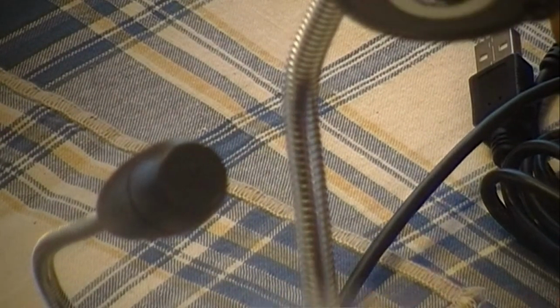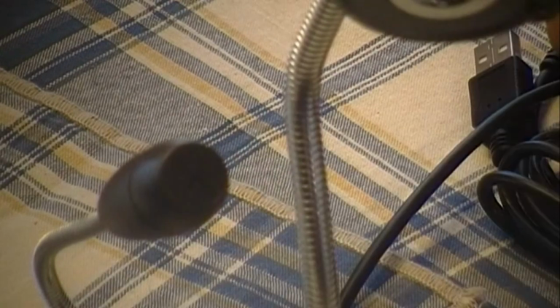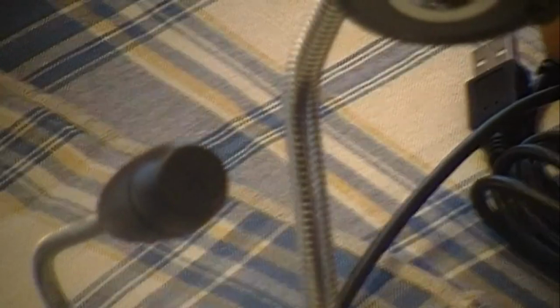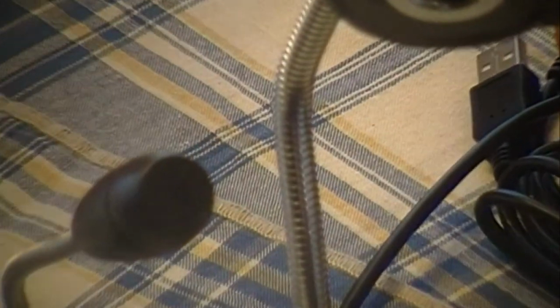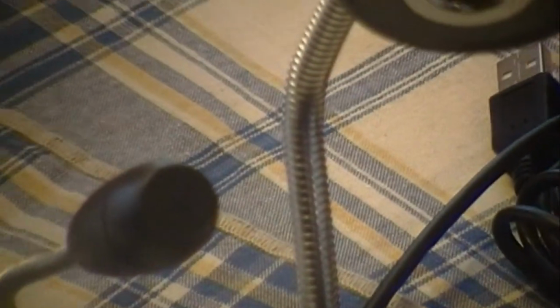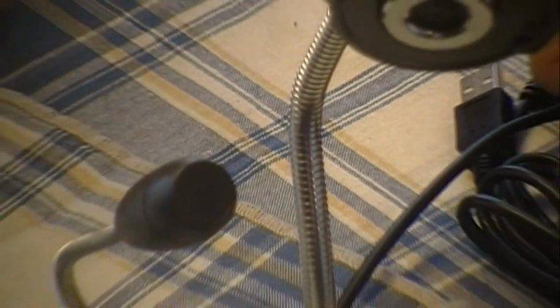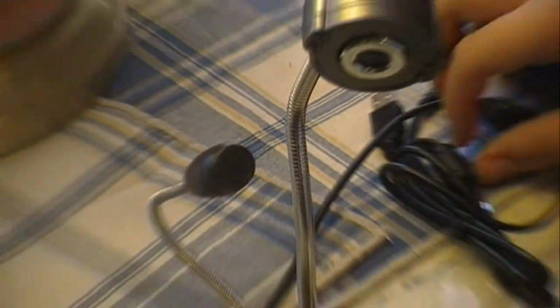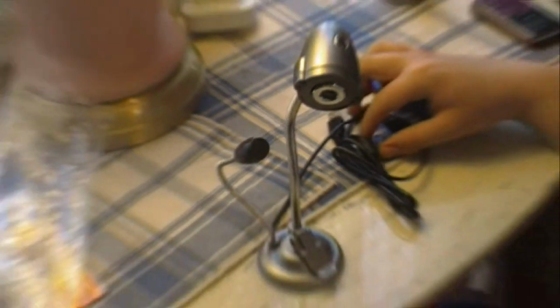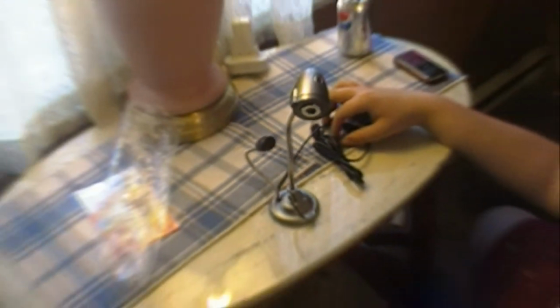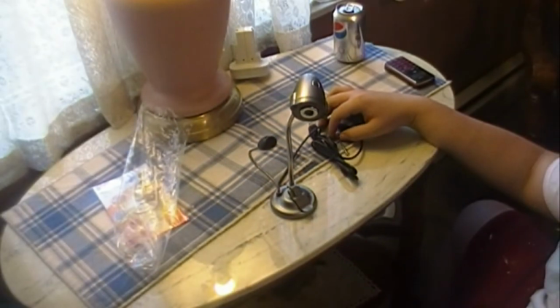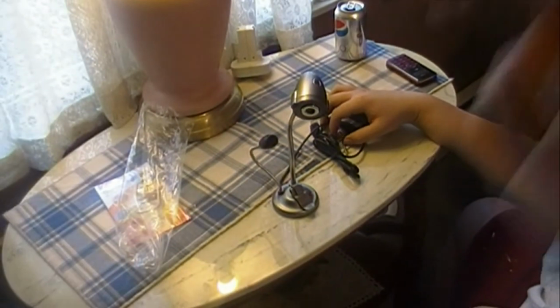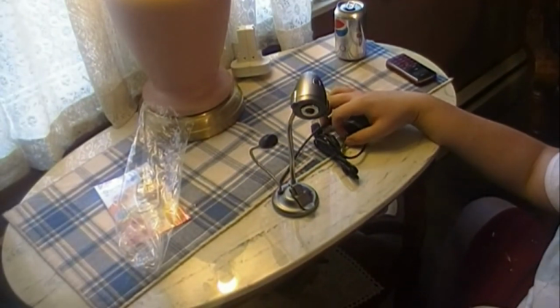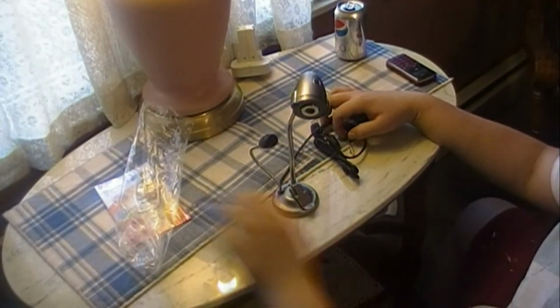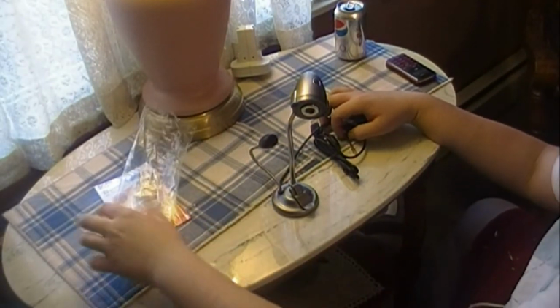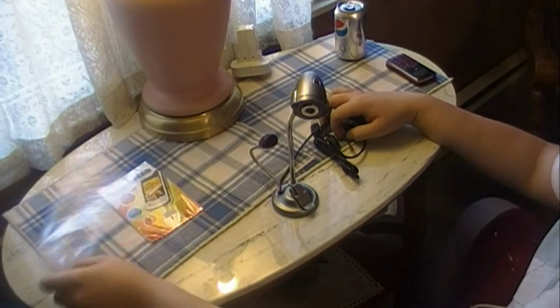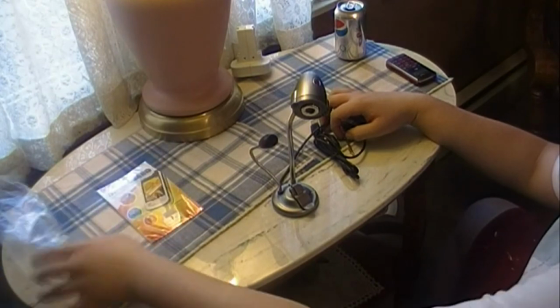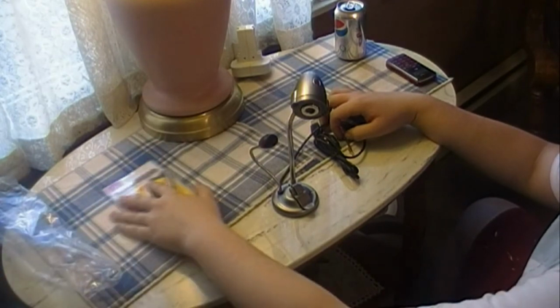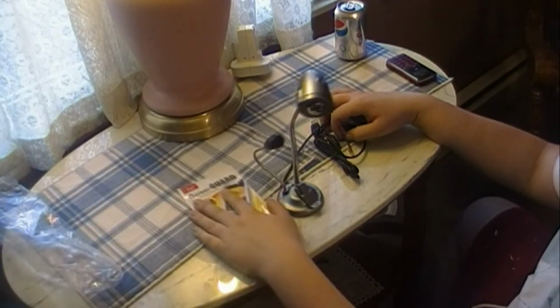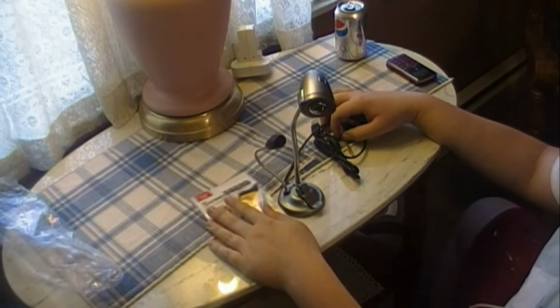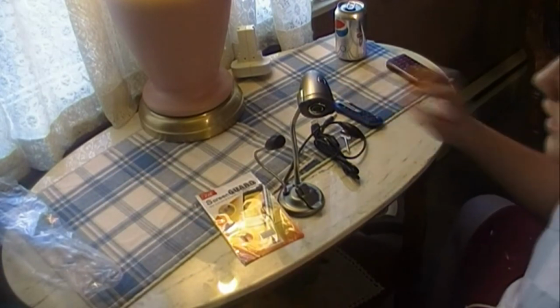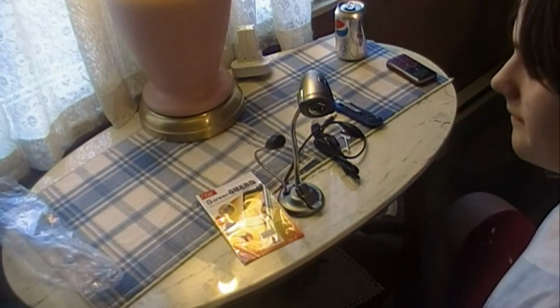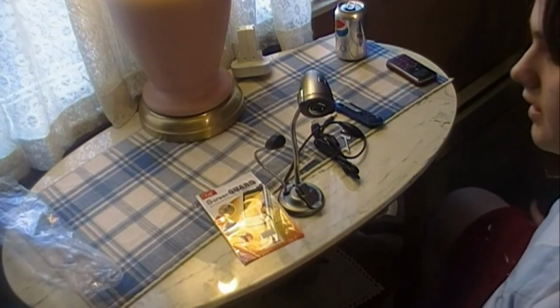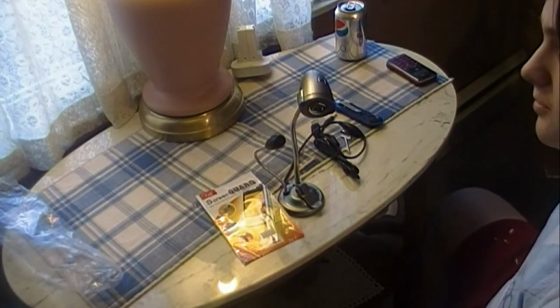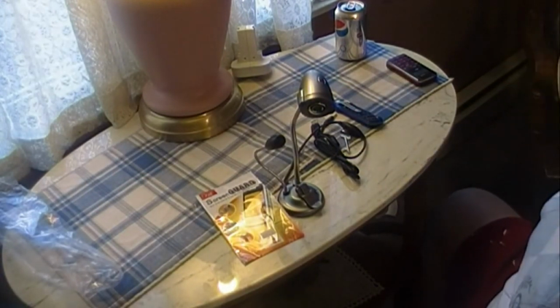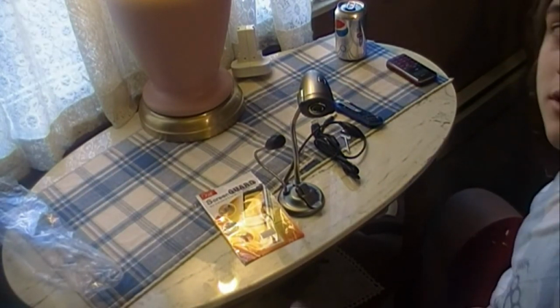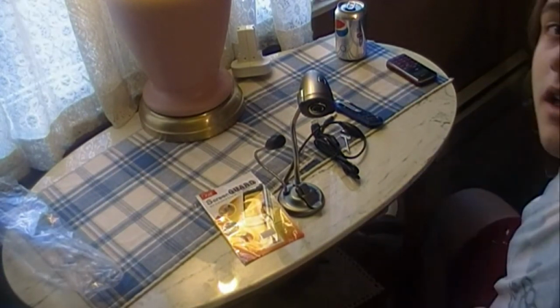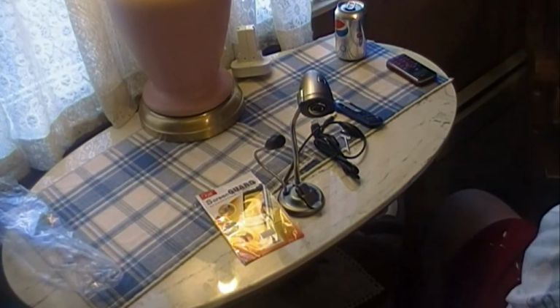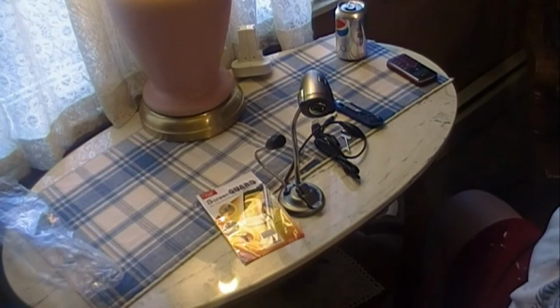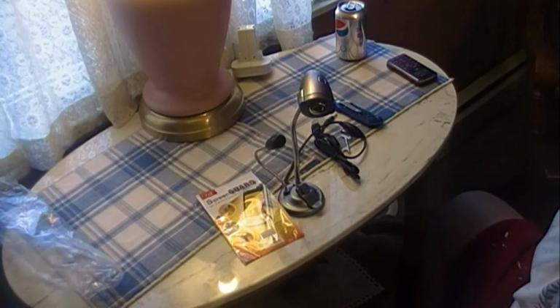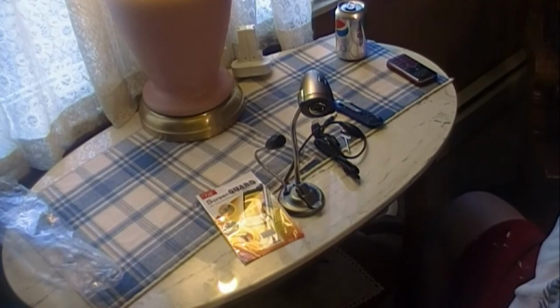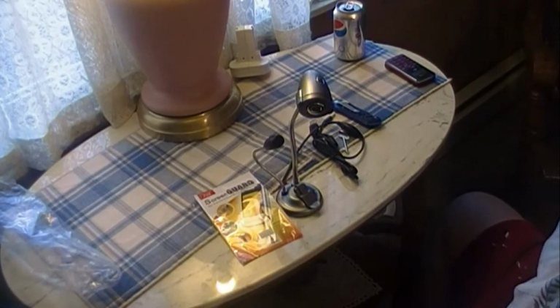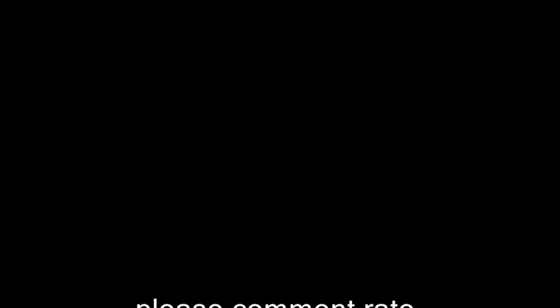But for right now, guys, that's it for this unboxing. Please comment, rate, and subscribe. Catch me again, guys. Thanks very much.